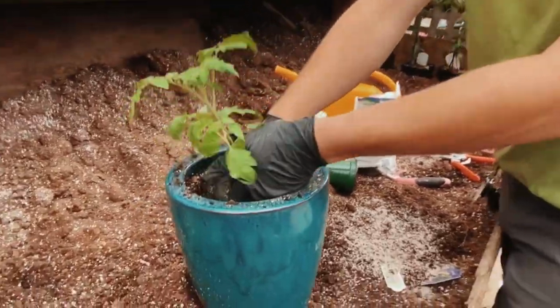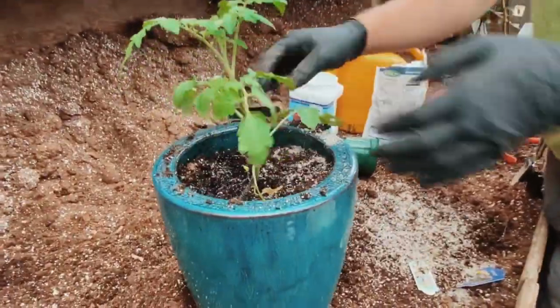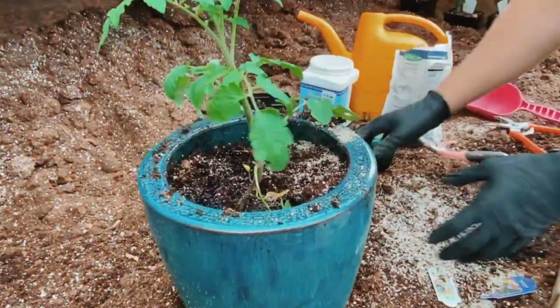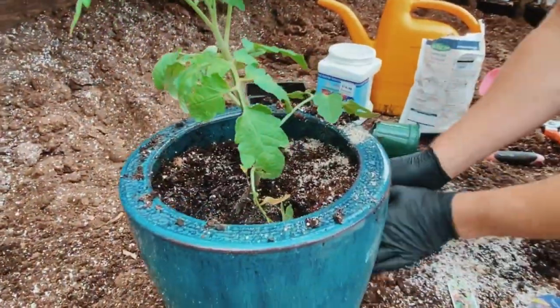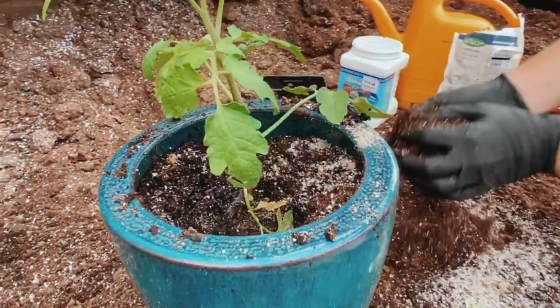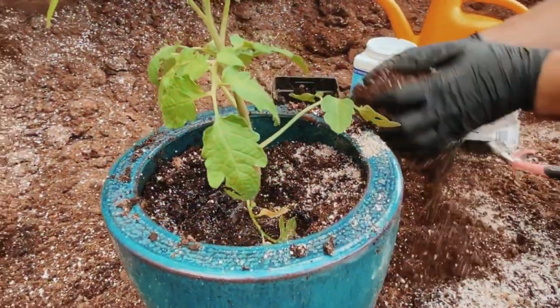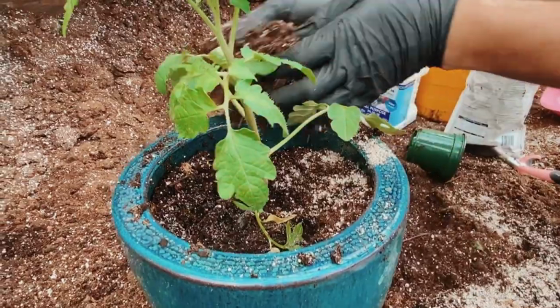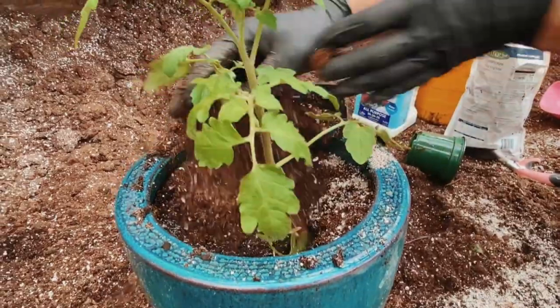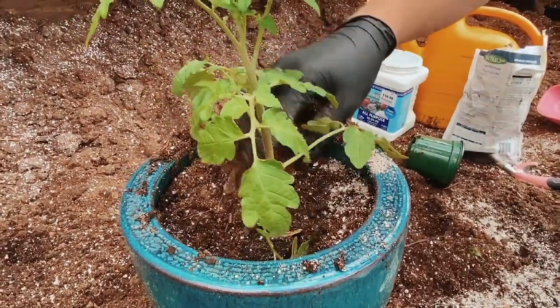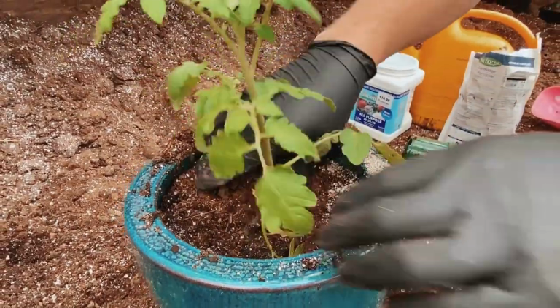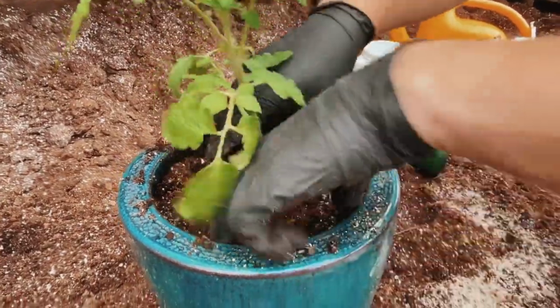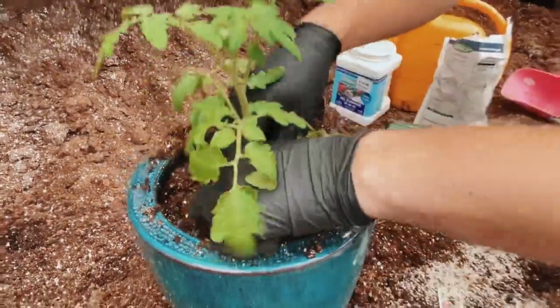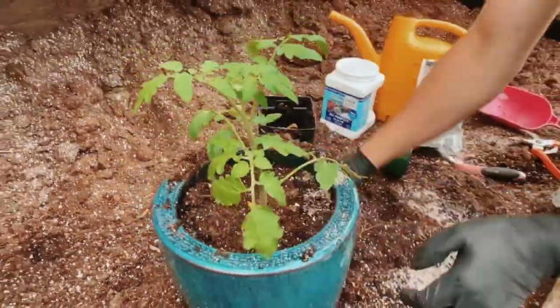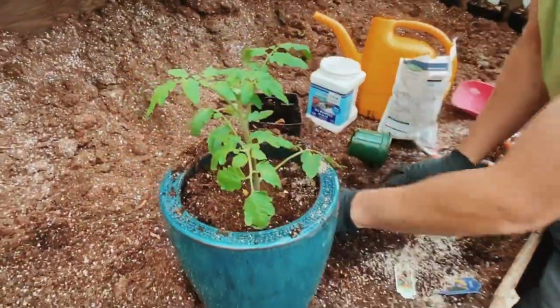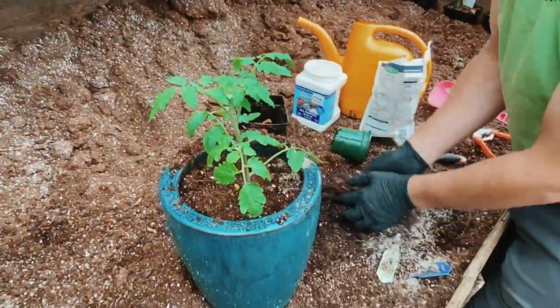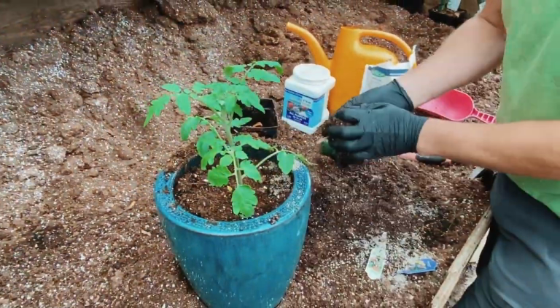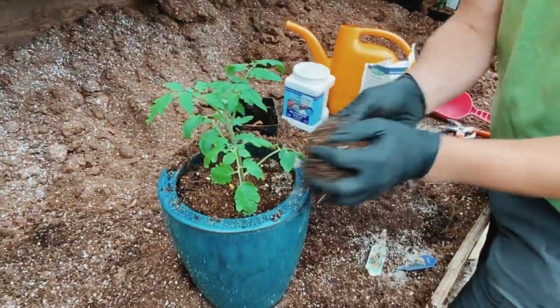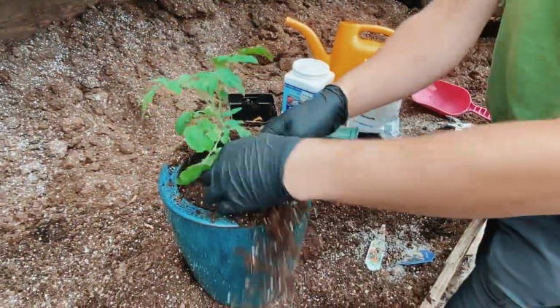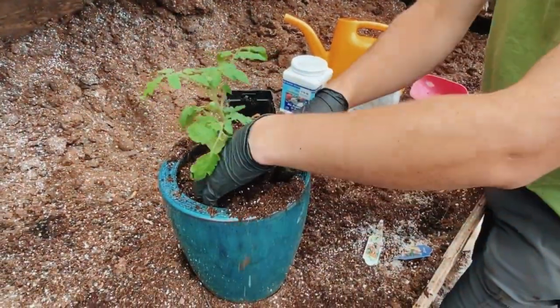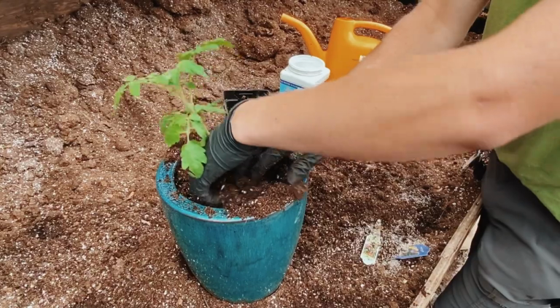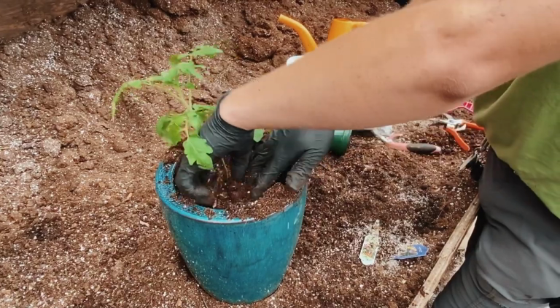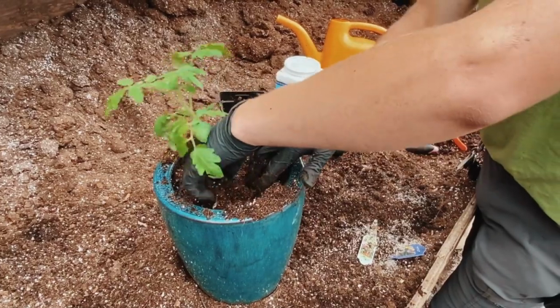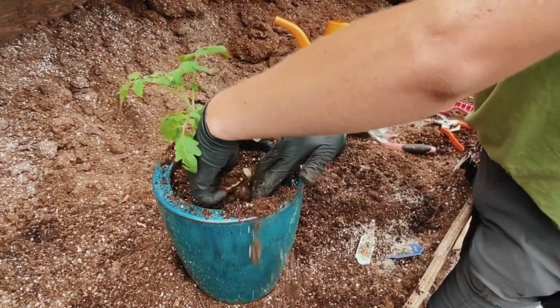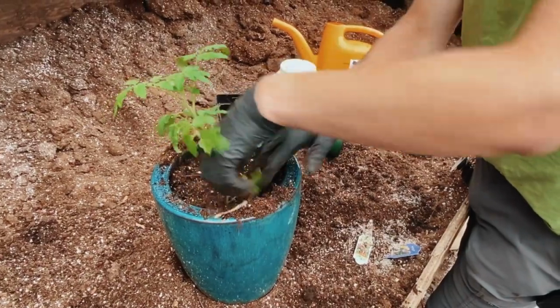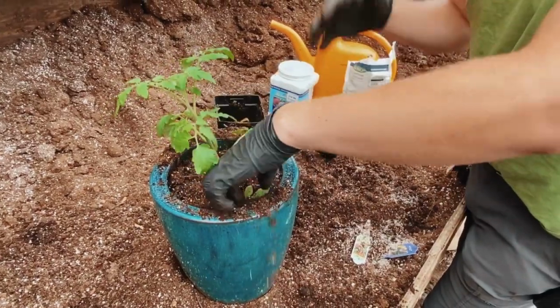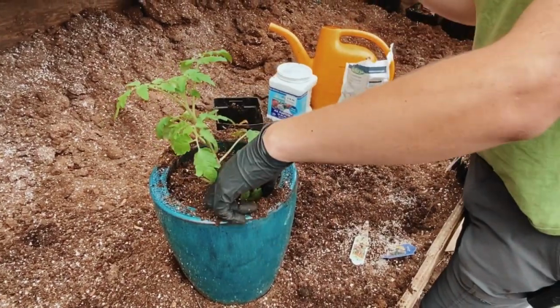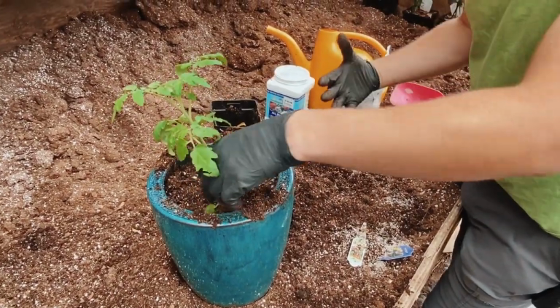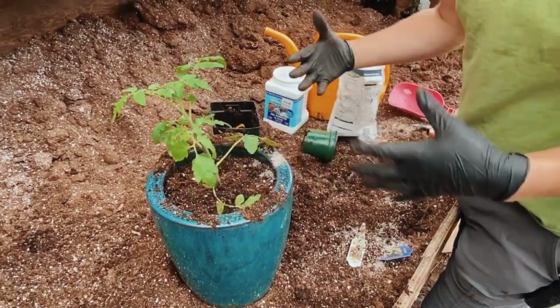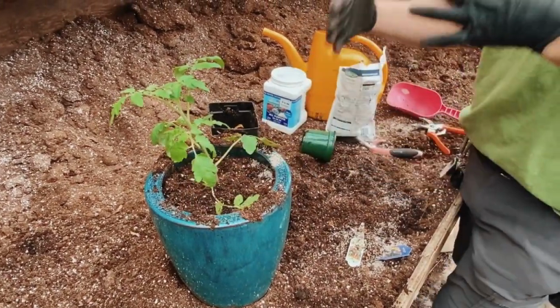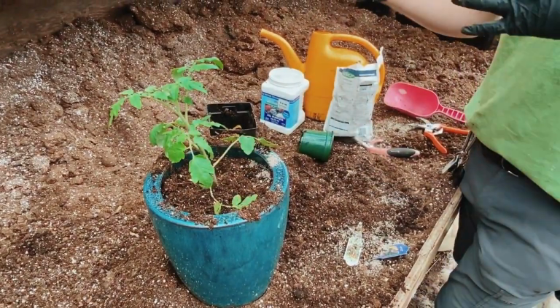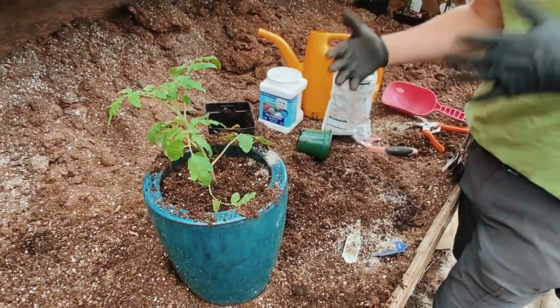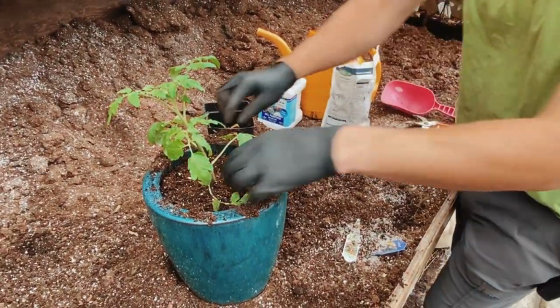With a tomato, you can plant it a little deeper than the surface level of the soil because tomatoes will root out from the stem, not just the roots.